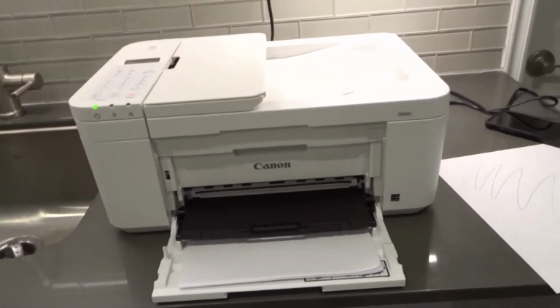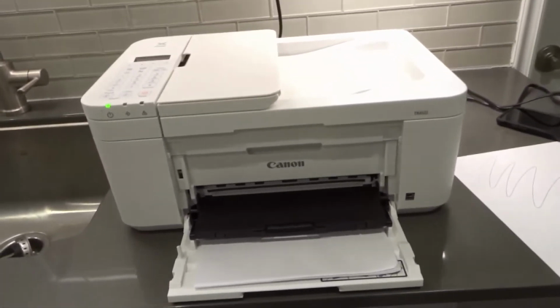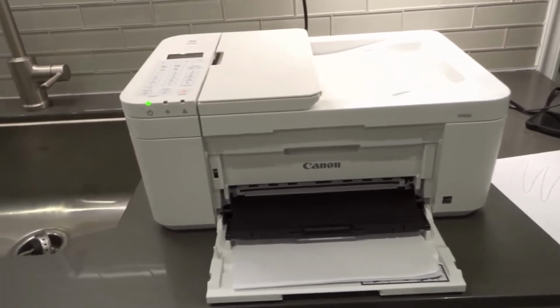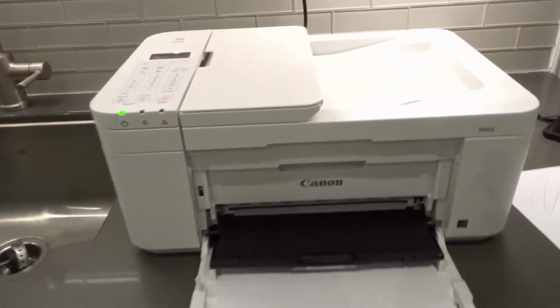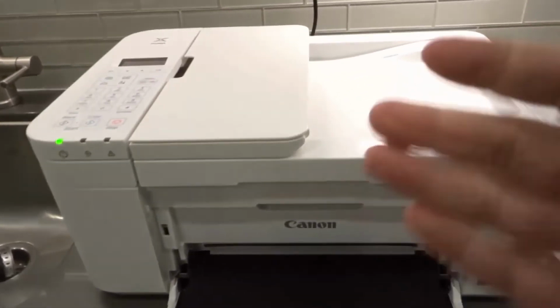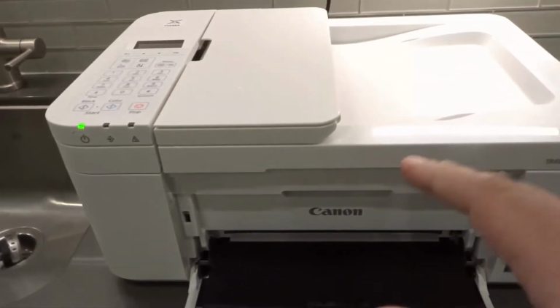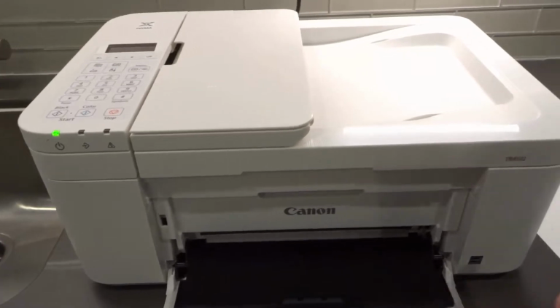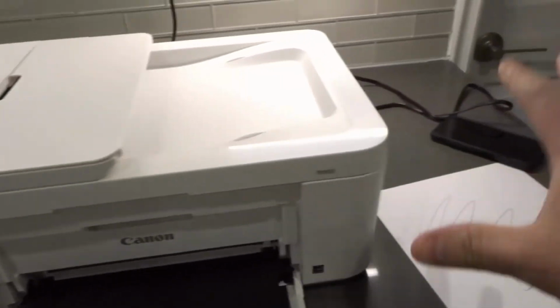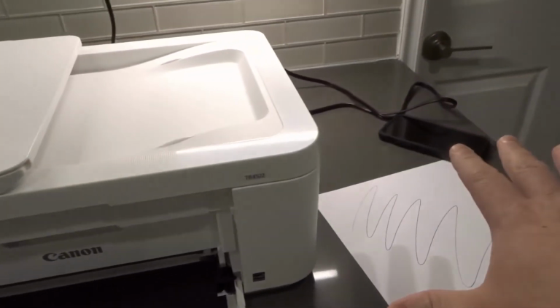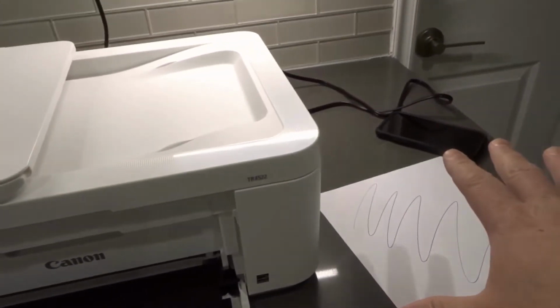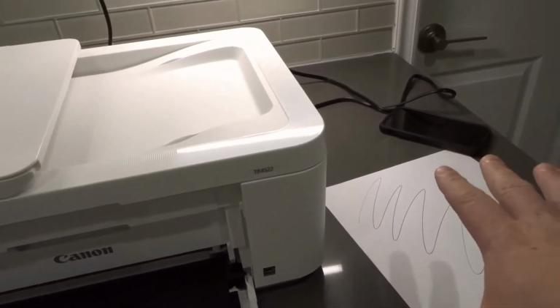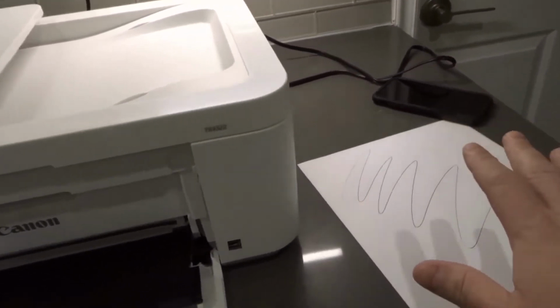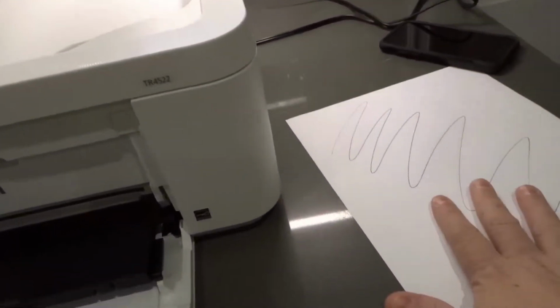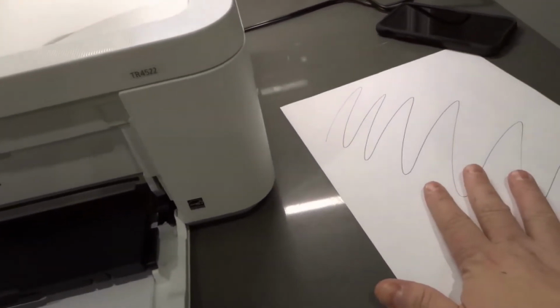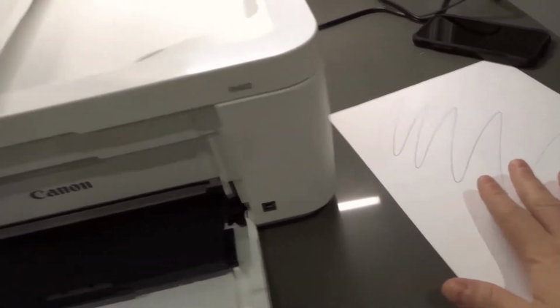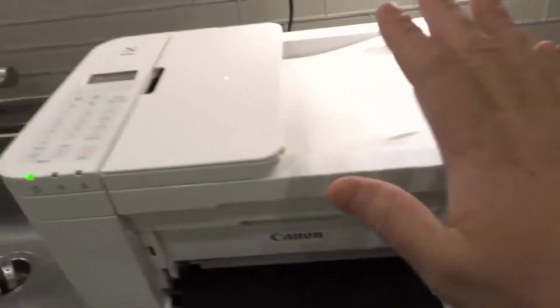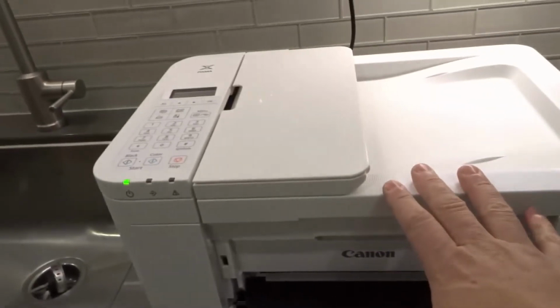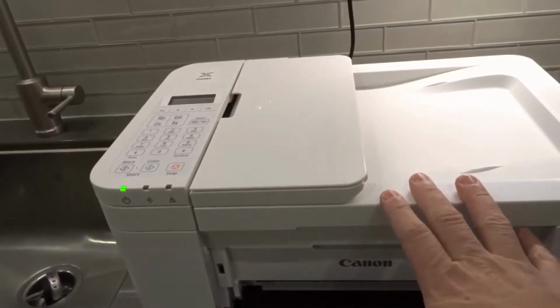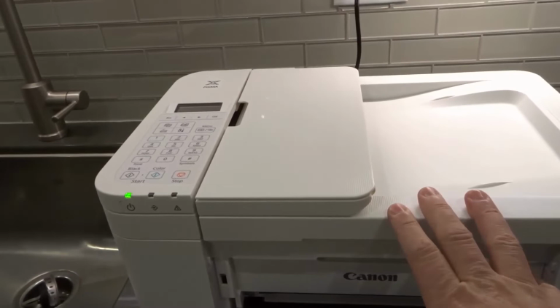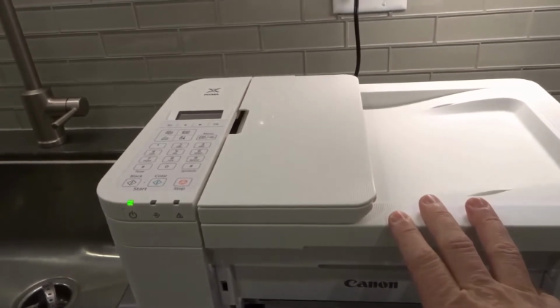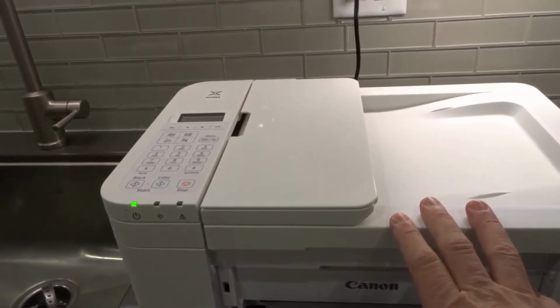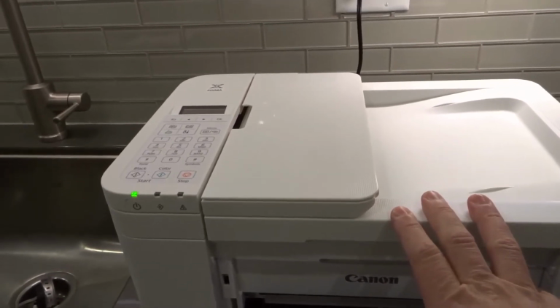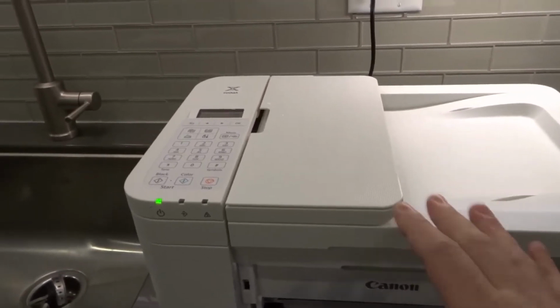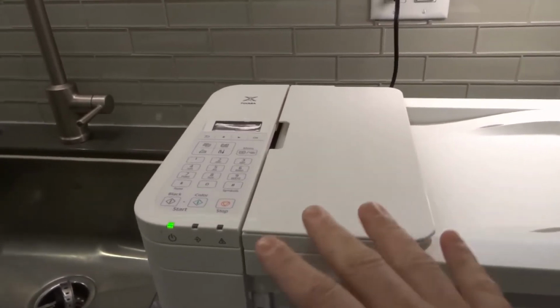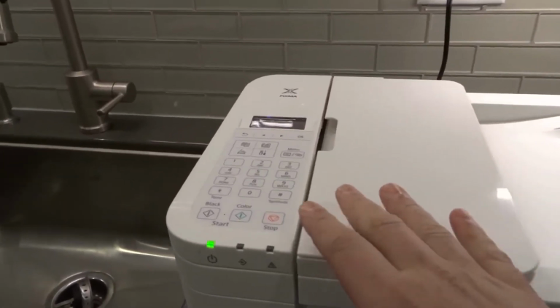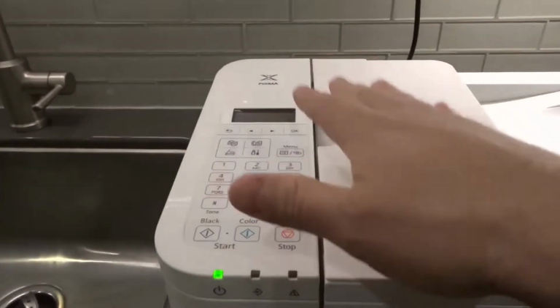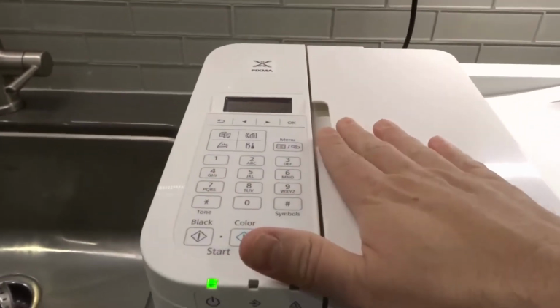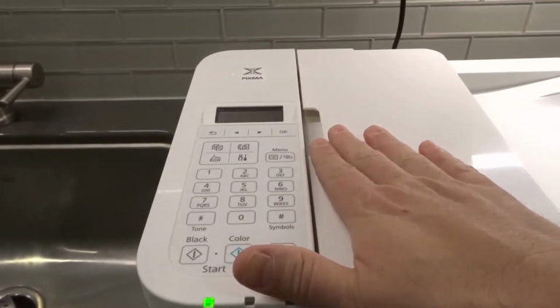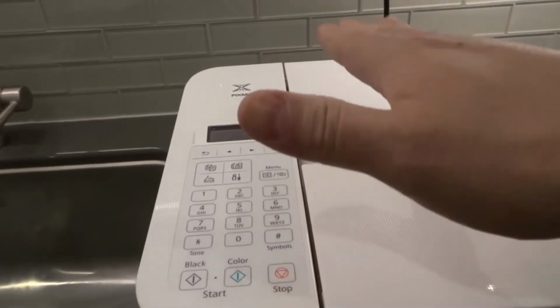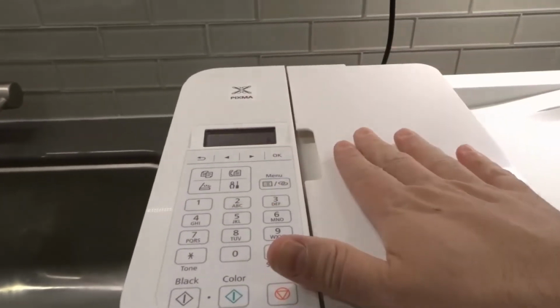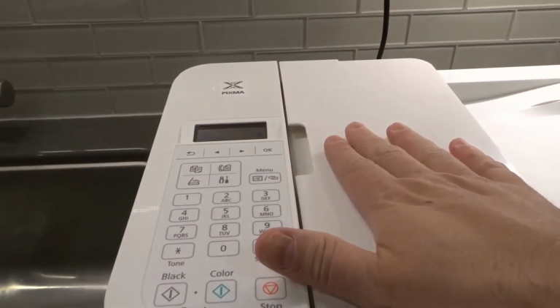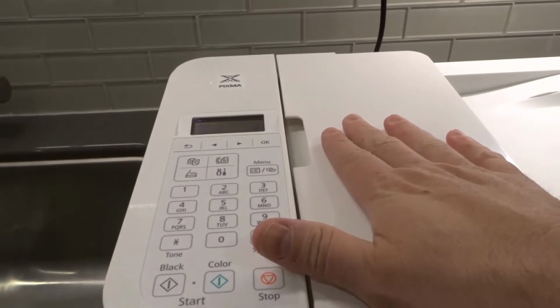All that you need to do is prepare: you need to have the Canon print app, you need to have the document that you want to scan, and you need to have the printer connected to your Wi-Fi network. There's also a way to do it where you can scan to a USB or scan directly to a PC.